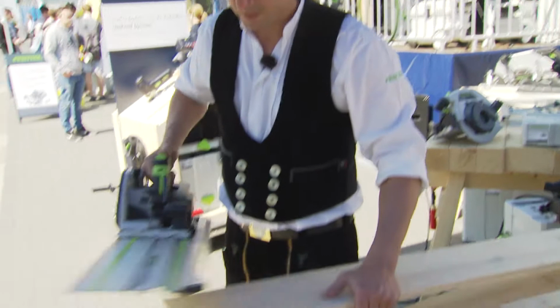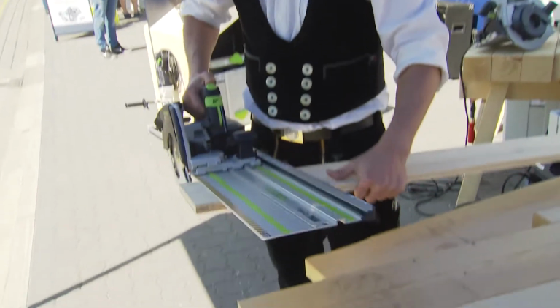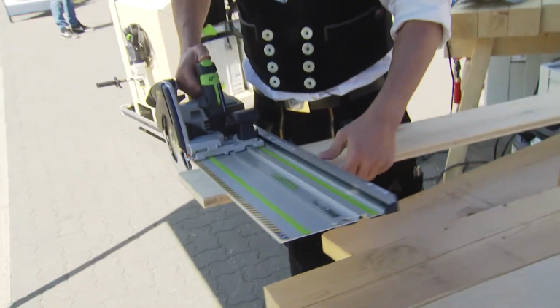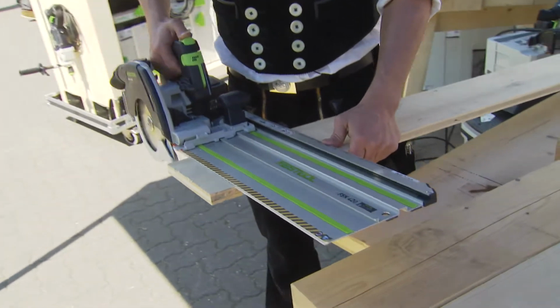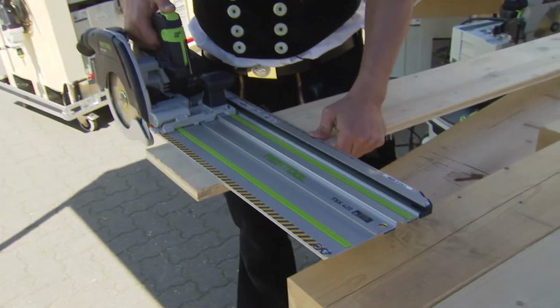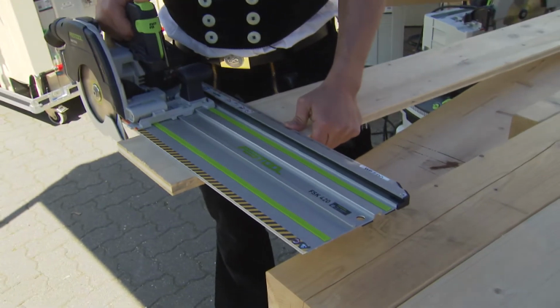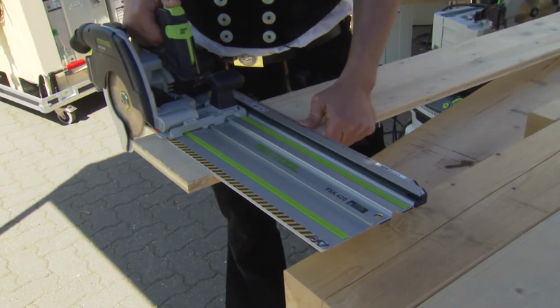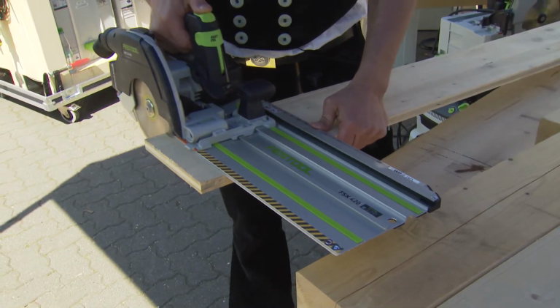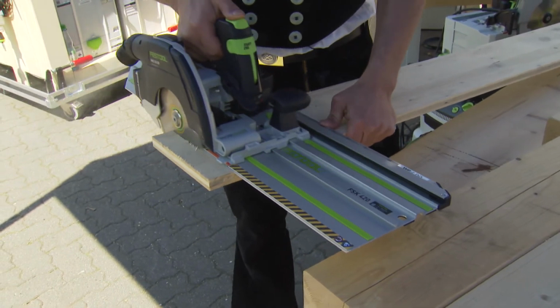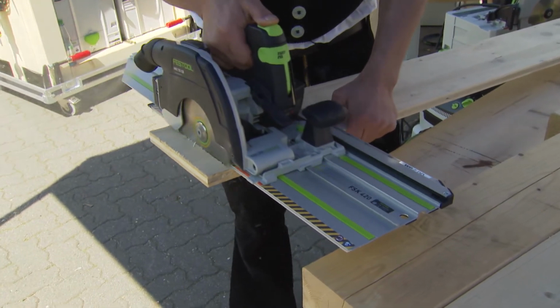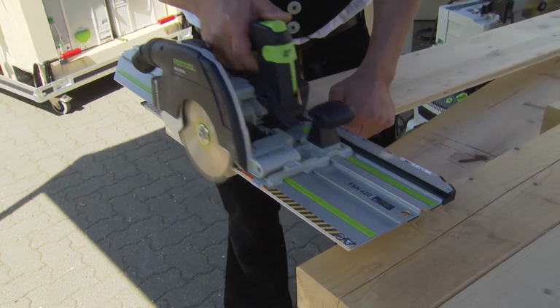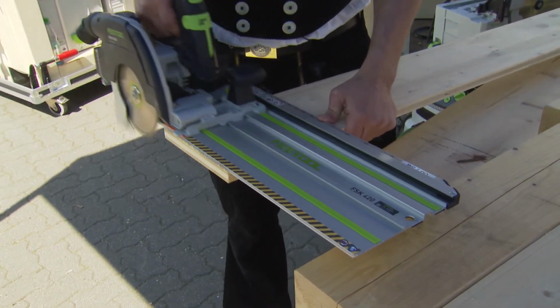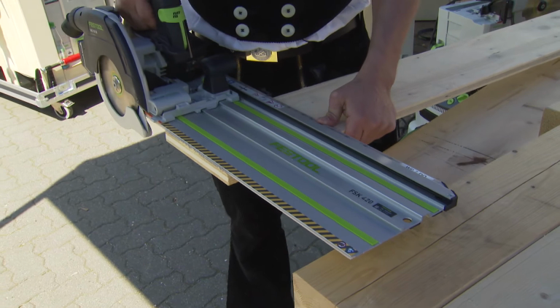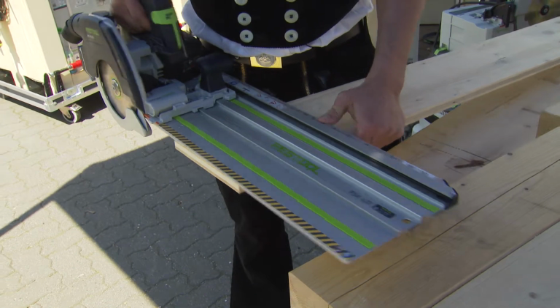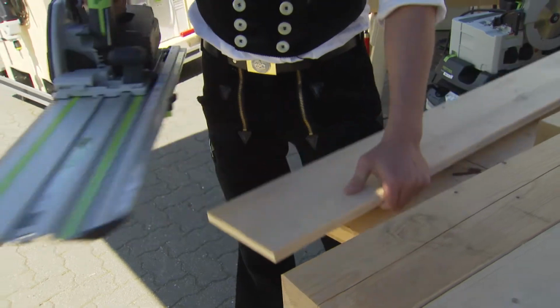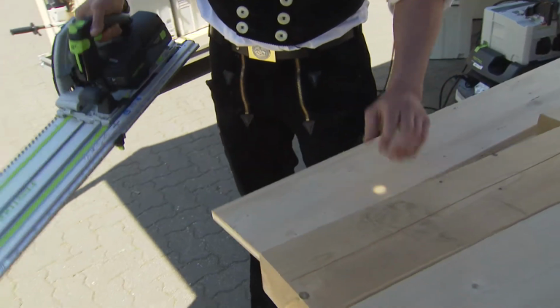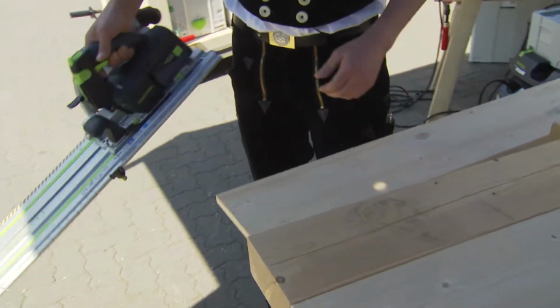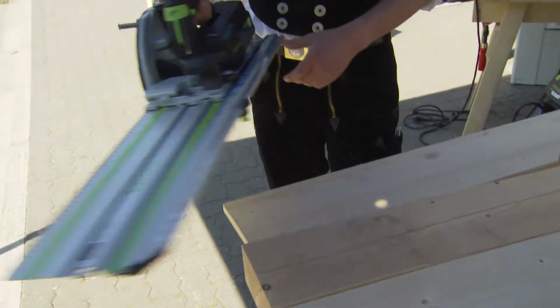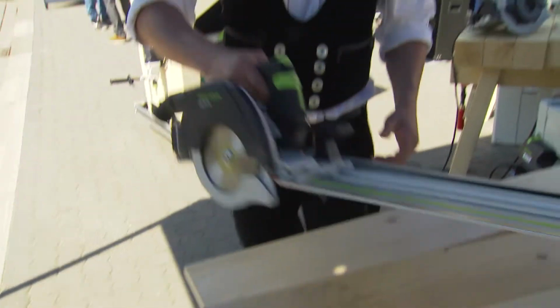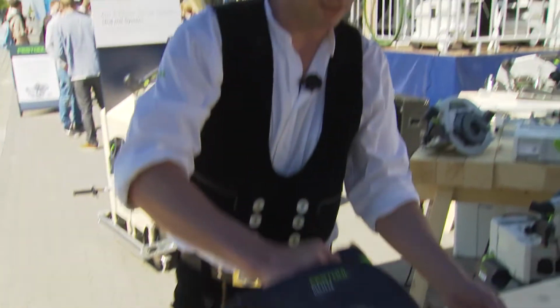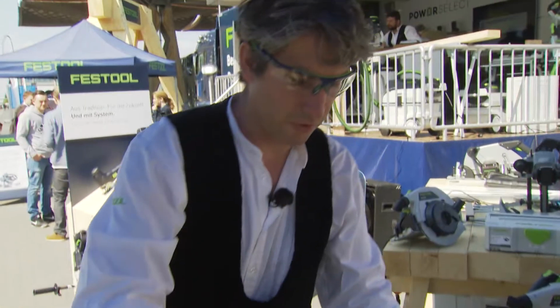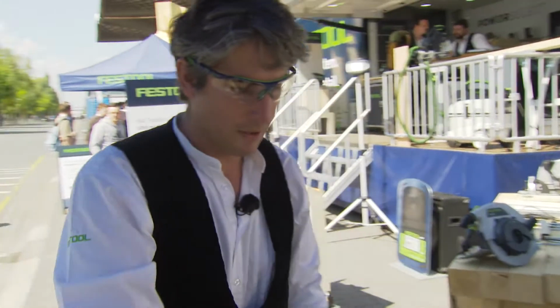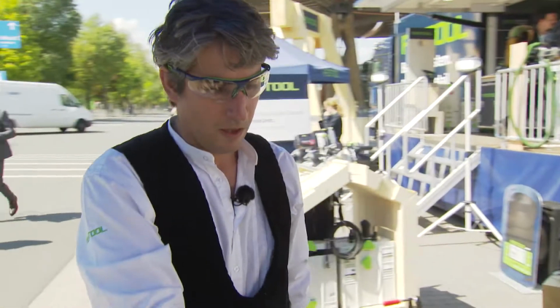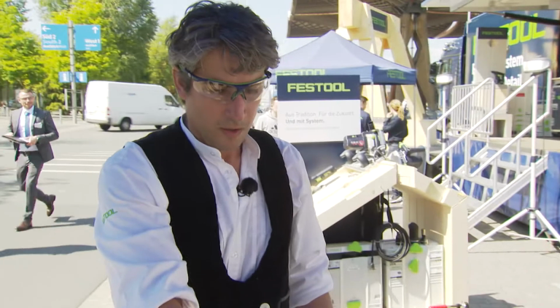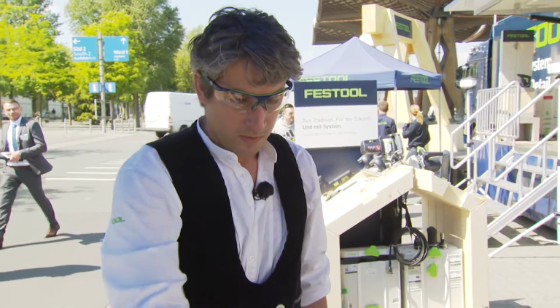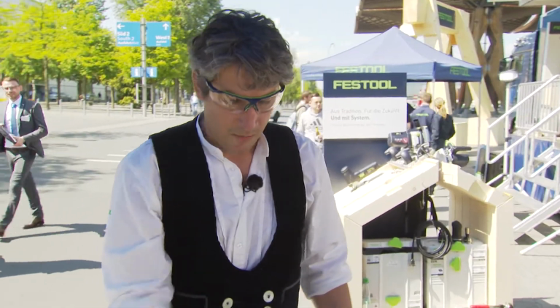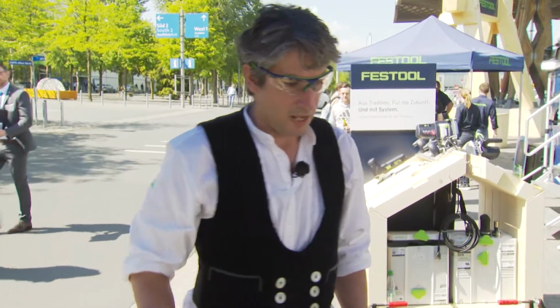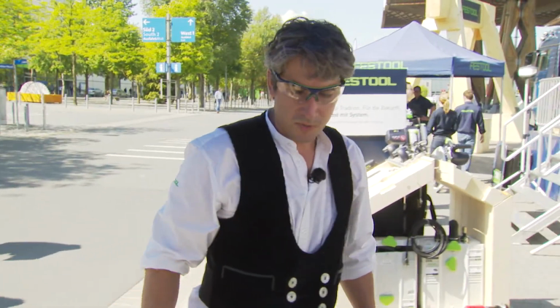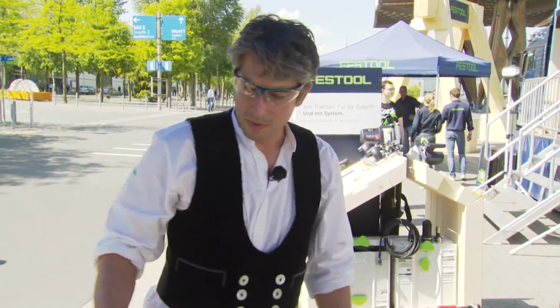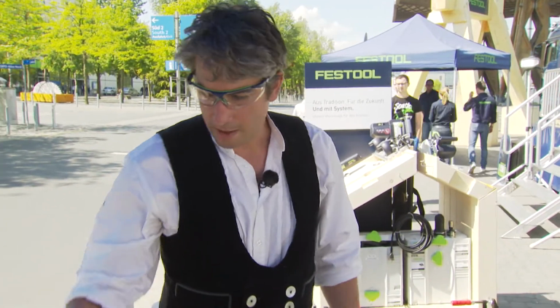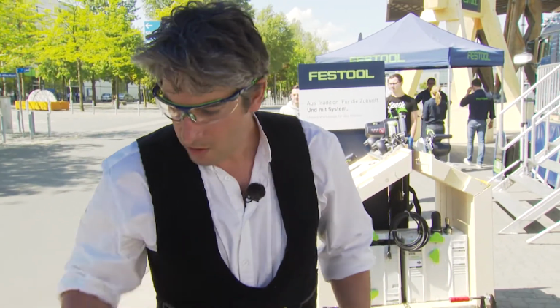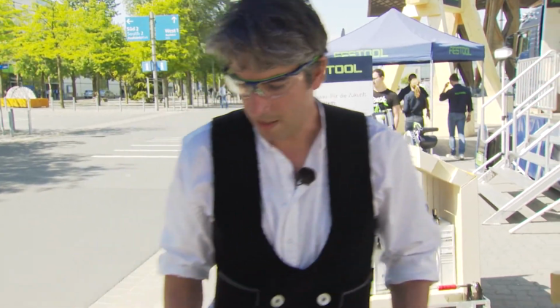I don't need to walk to the mitre saw — I have everything with me. I get an impeccable cut in nearly no time, and it's ideal on the roof with its powerful battery pack.